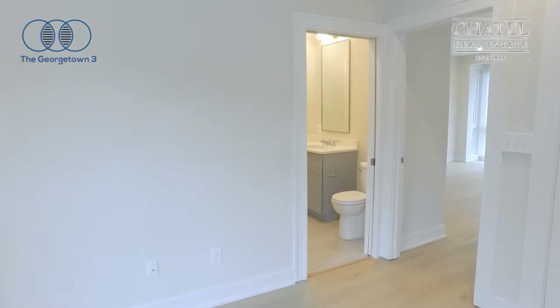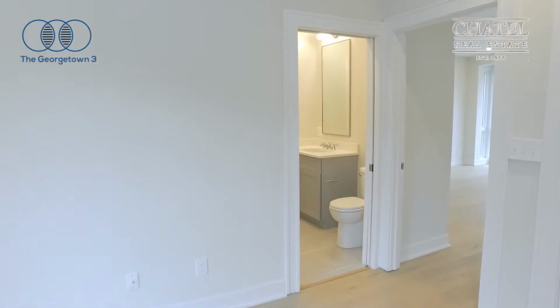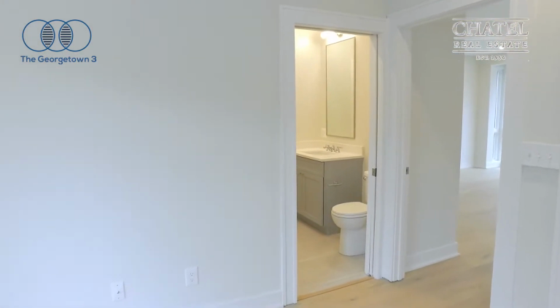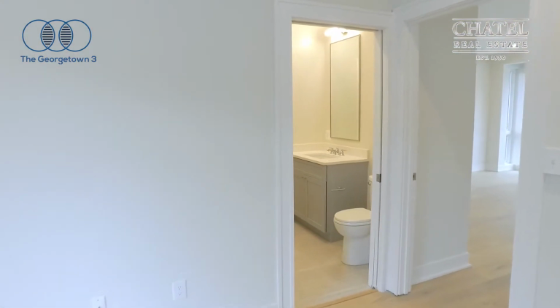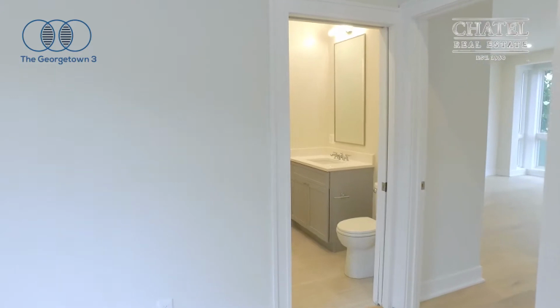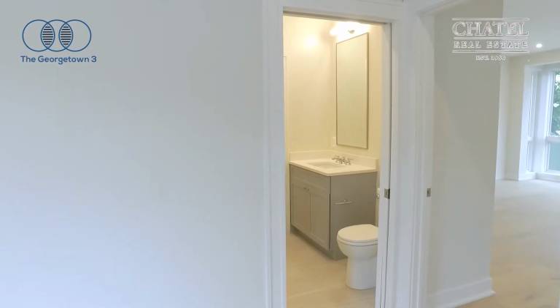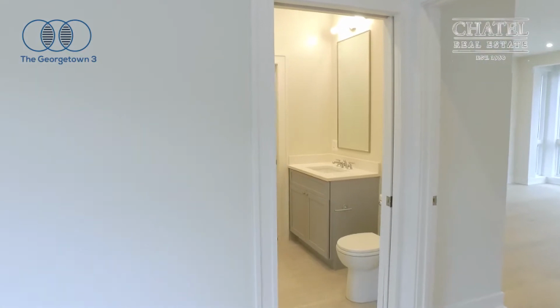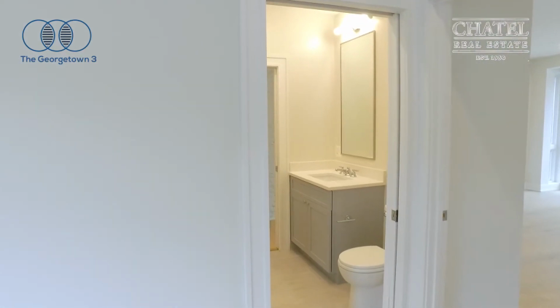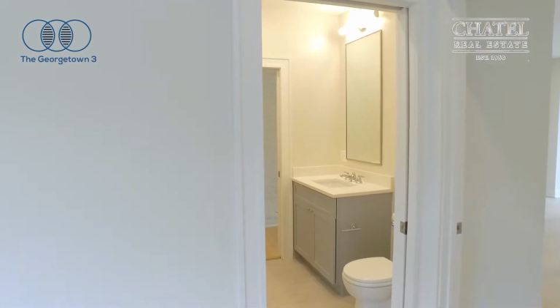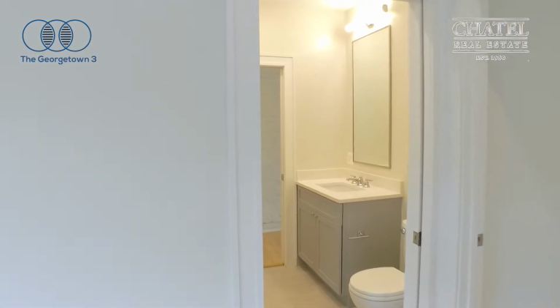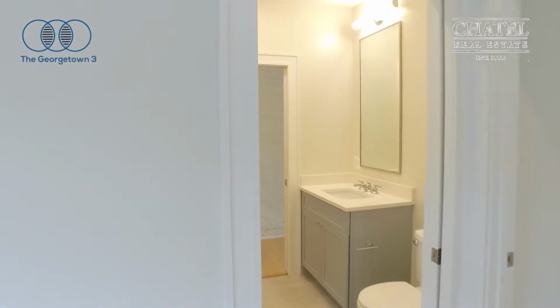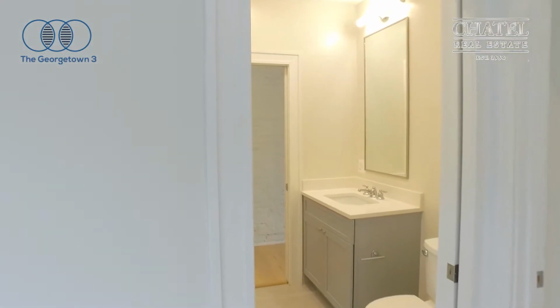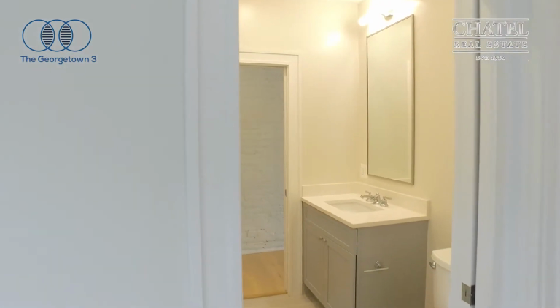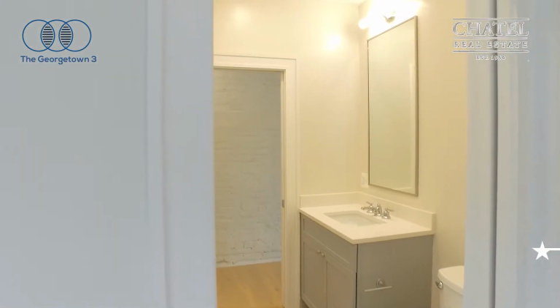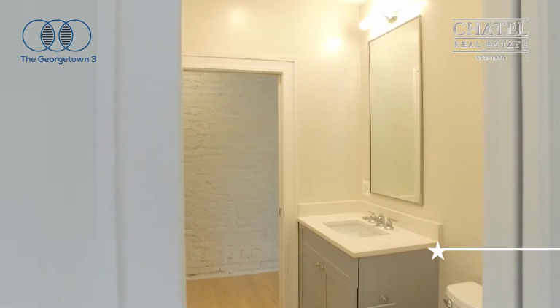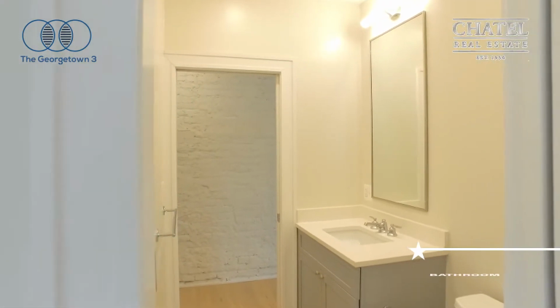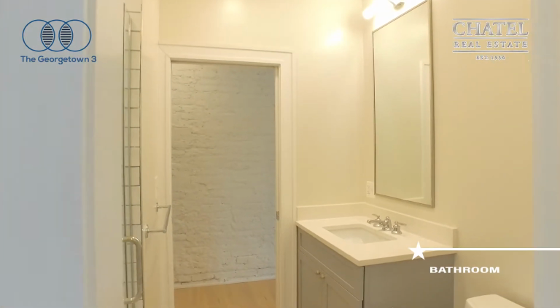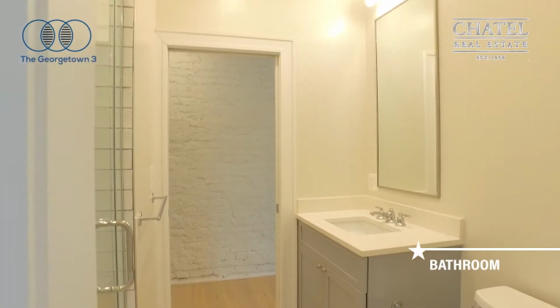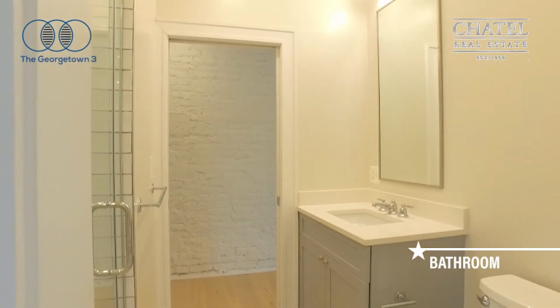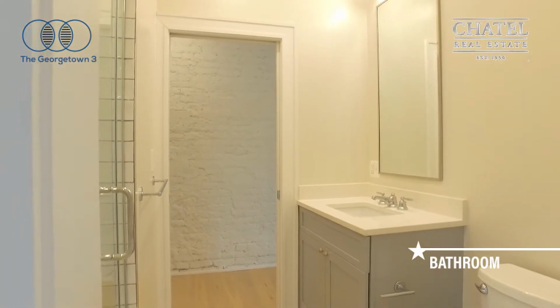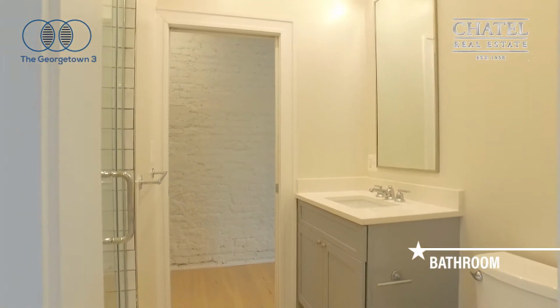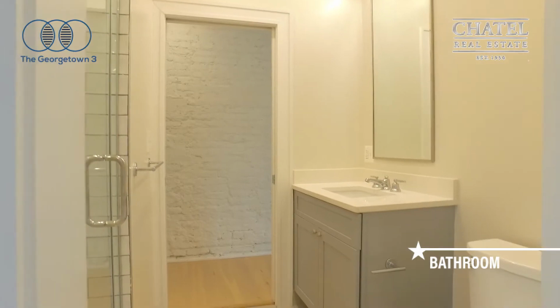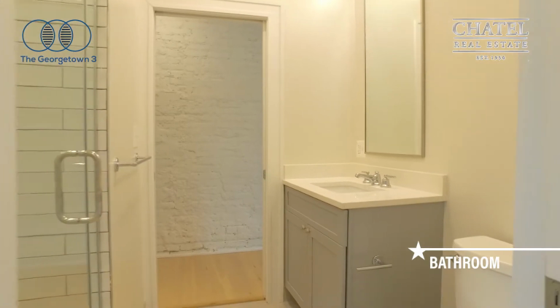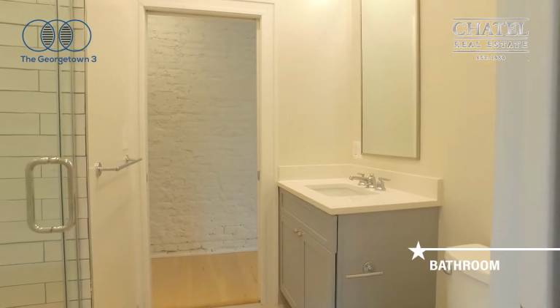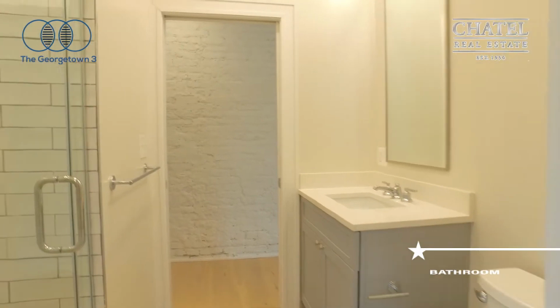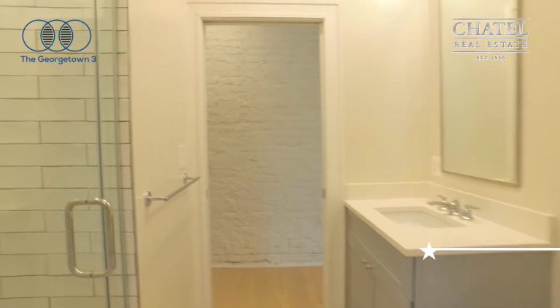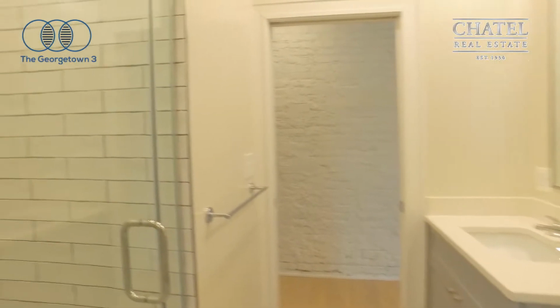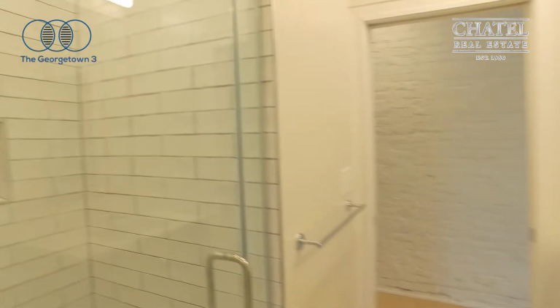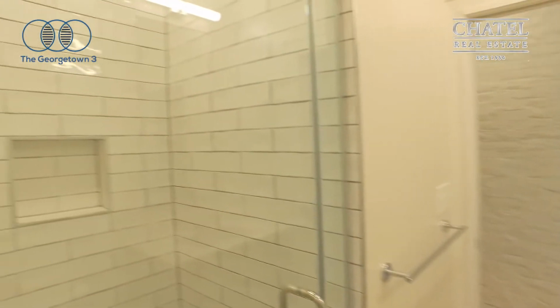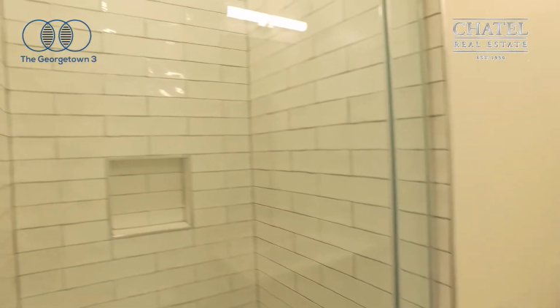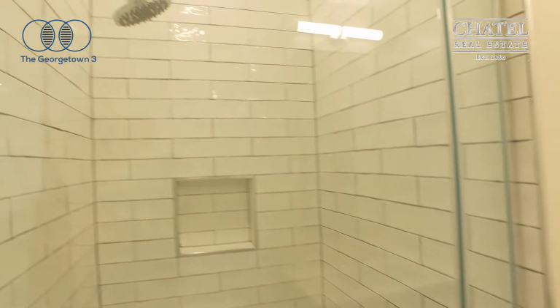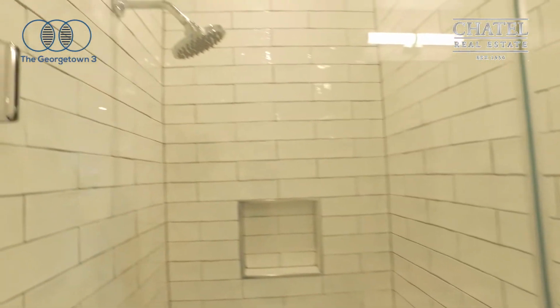Right off of the bedroom is the bath. Nice clean lines with gray and white tones, and subway tiles in the shower.